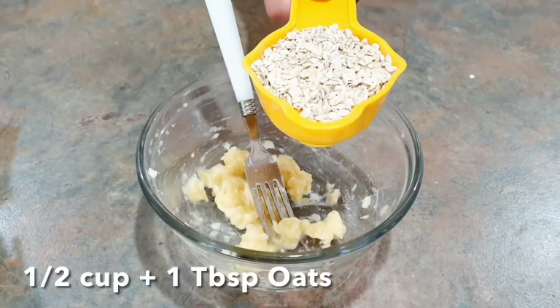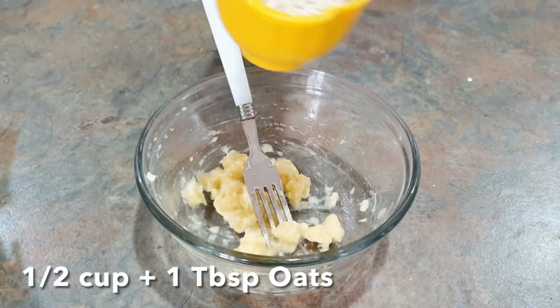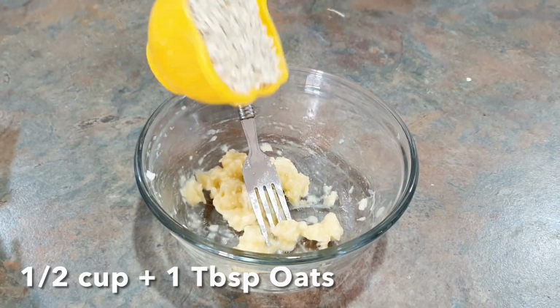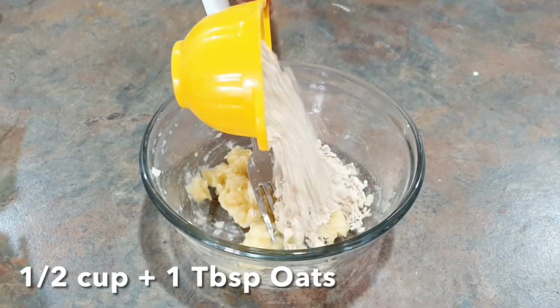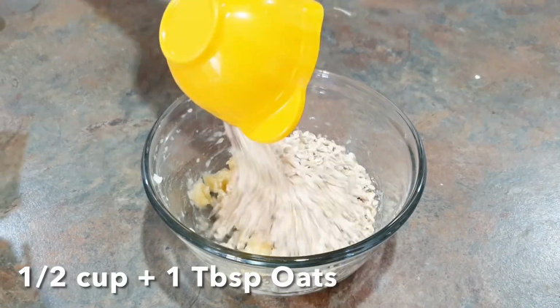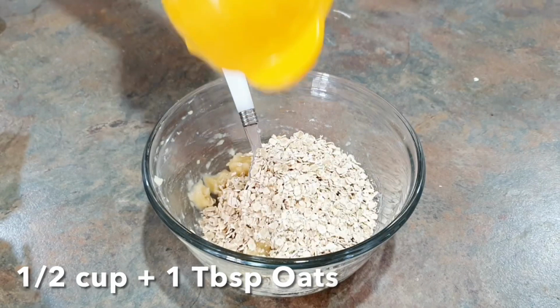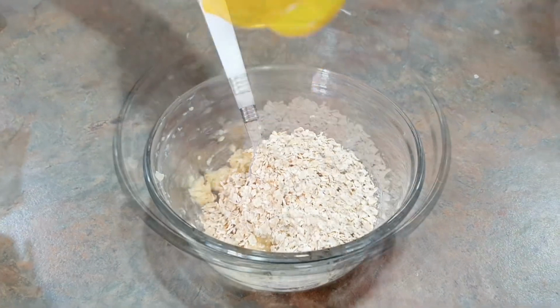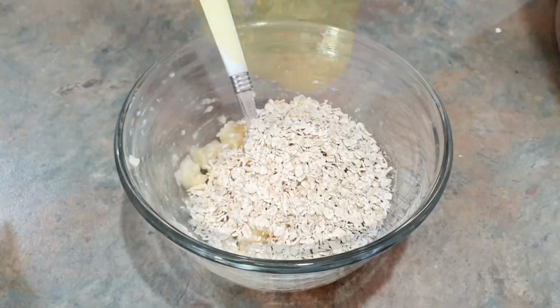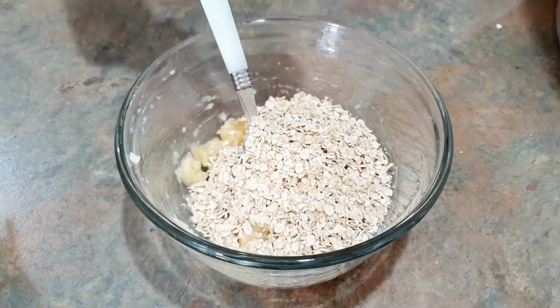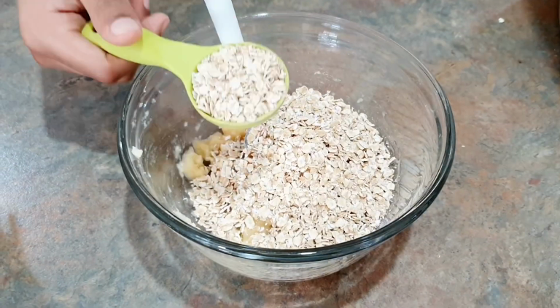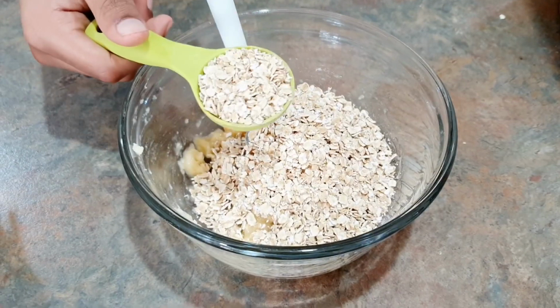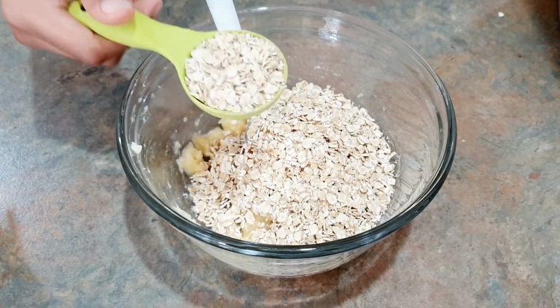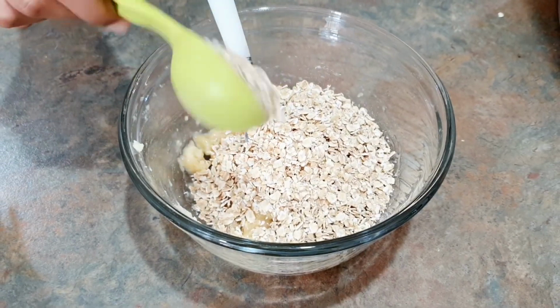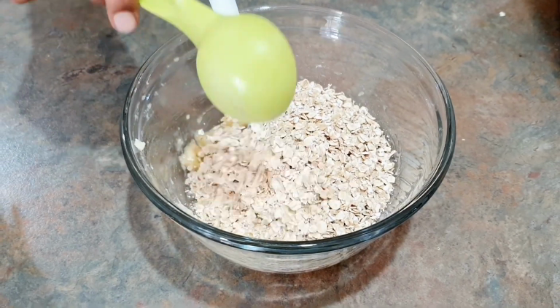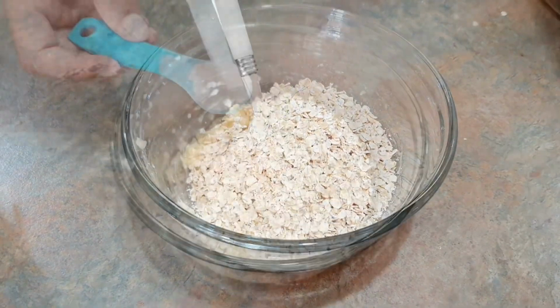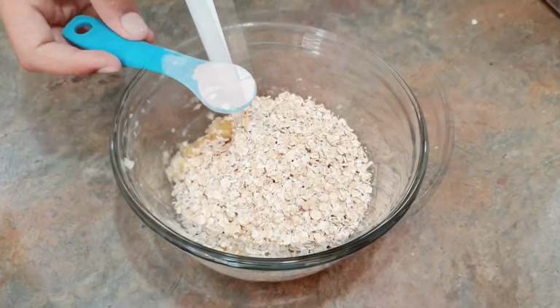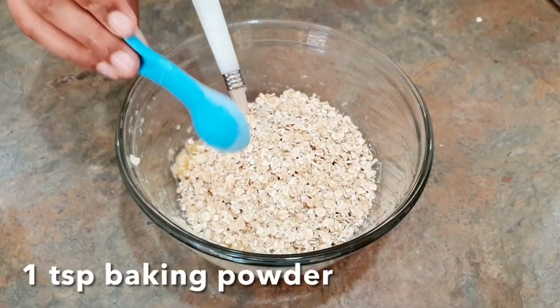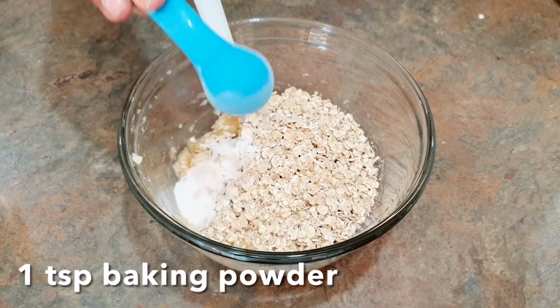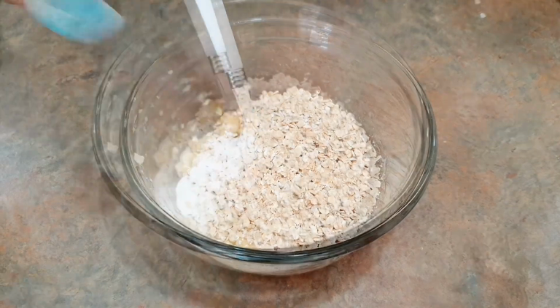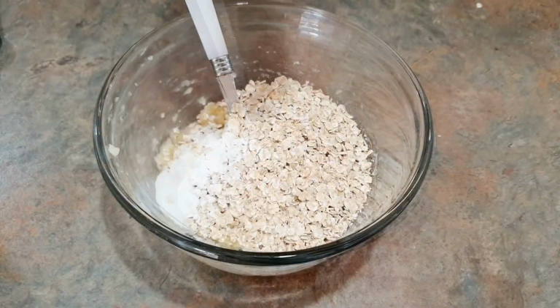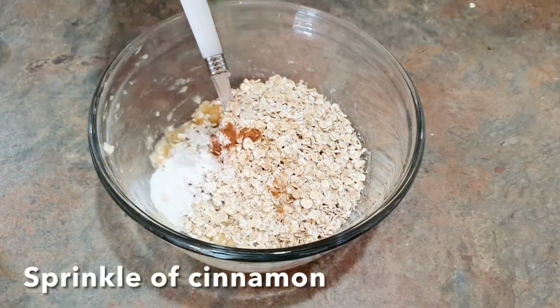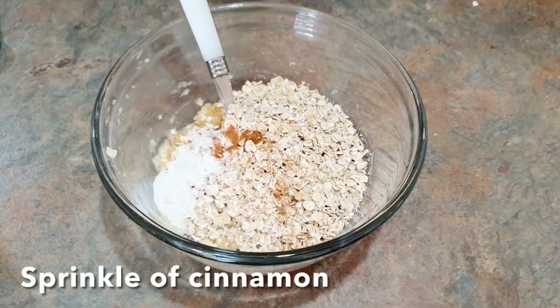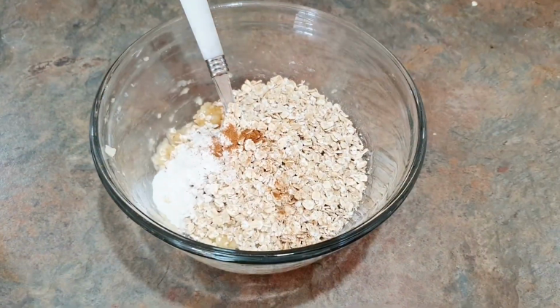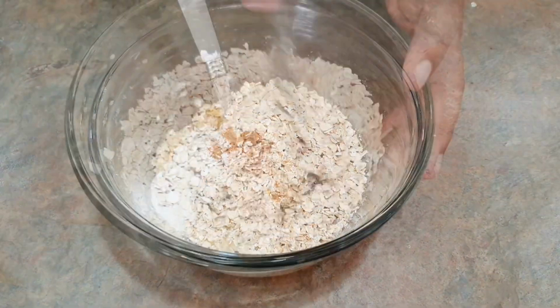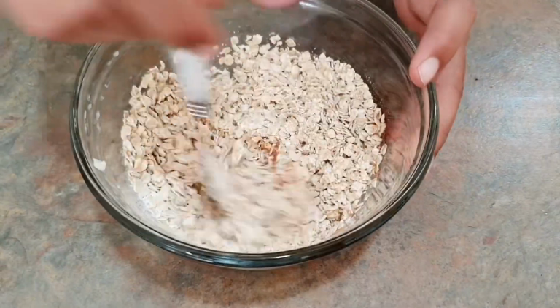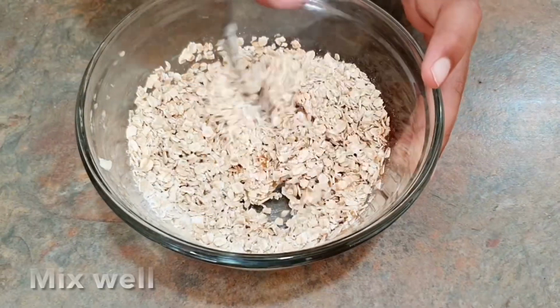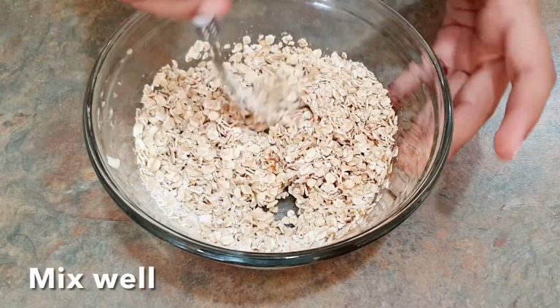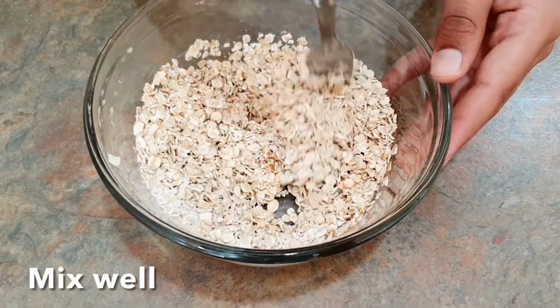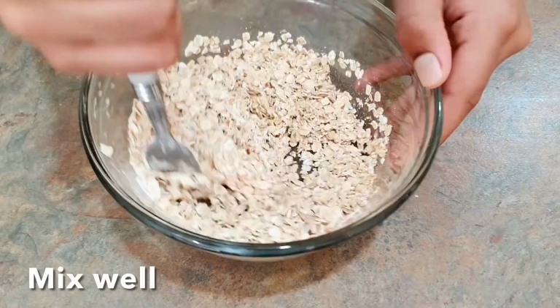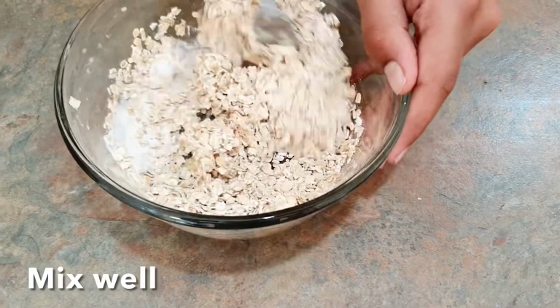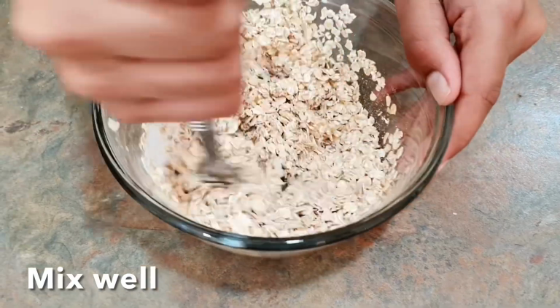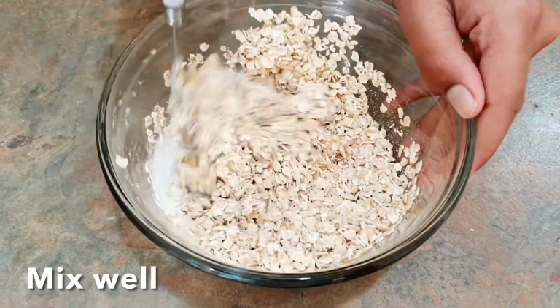Add half a cup plus one tablespoon of oats. Then add one teaspoon of baking powder and a sprinkle of cinnamon, and mix it all together.